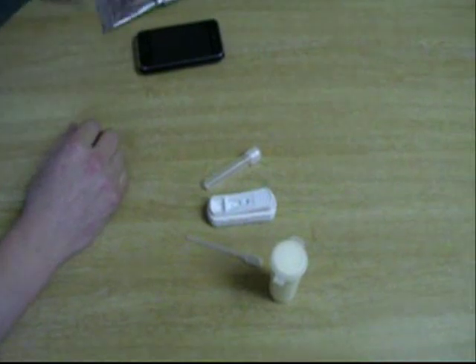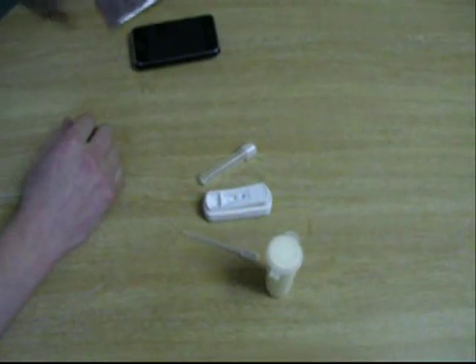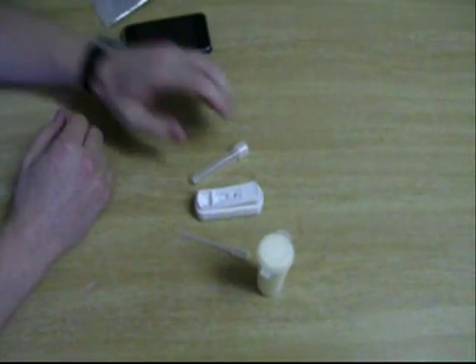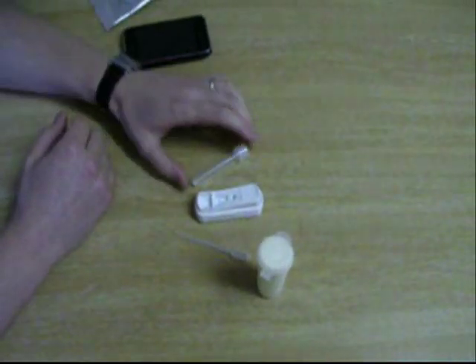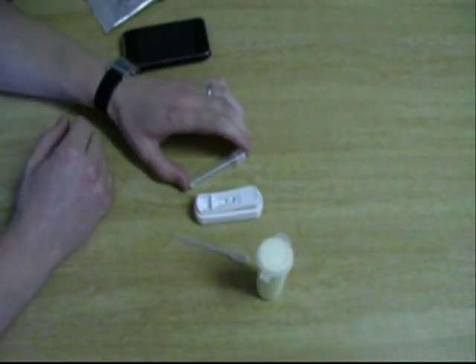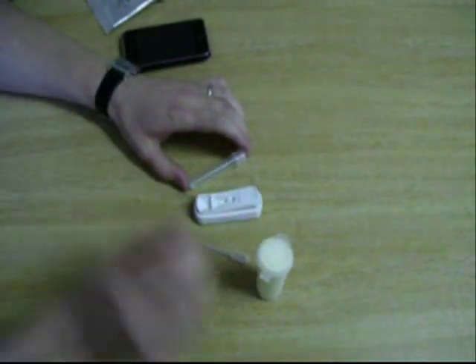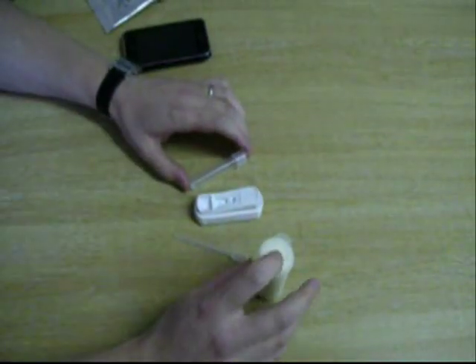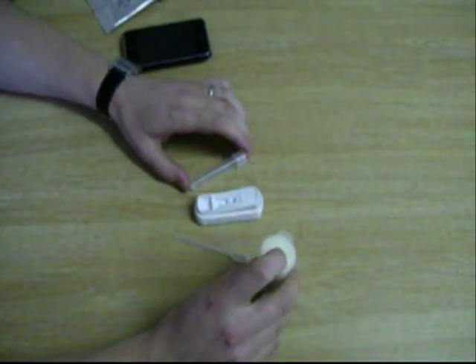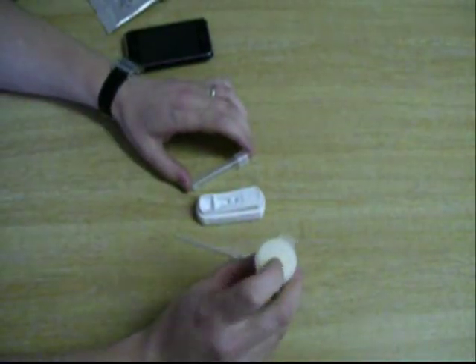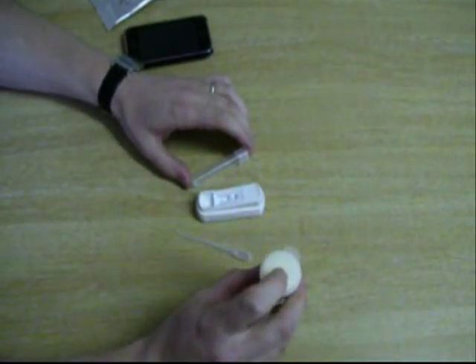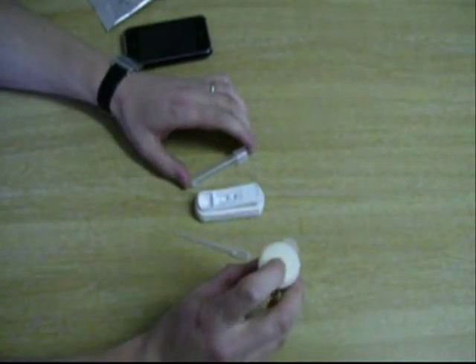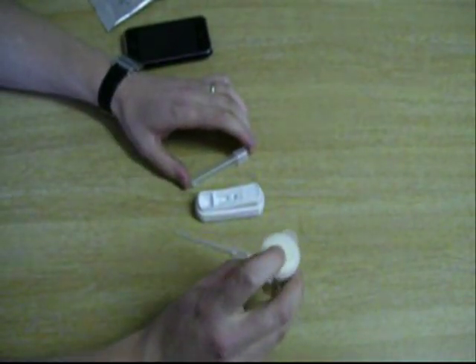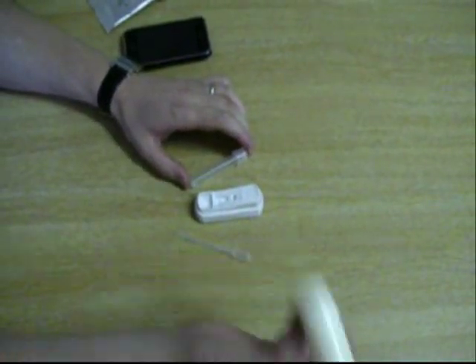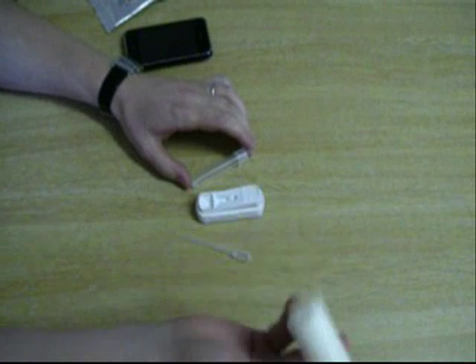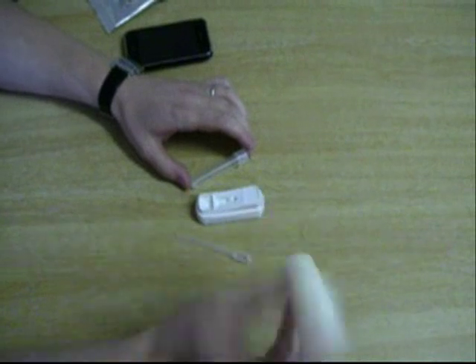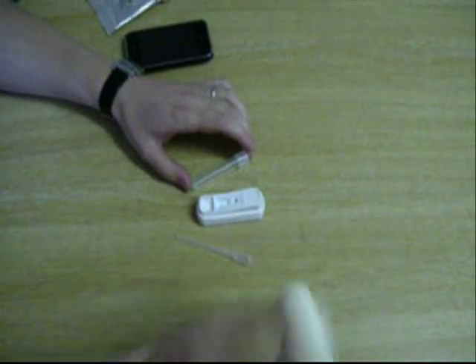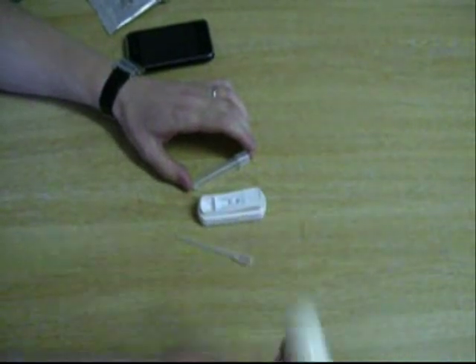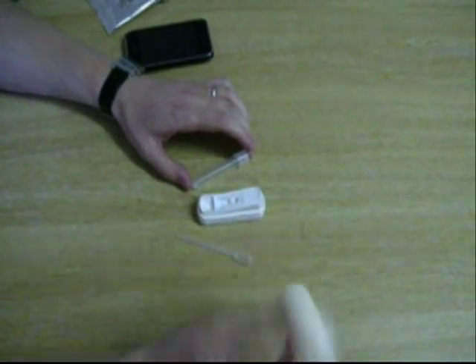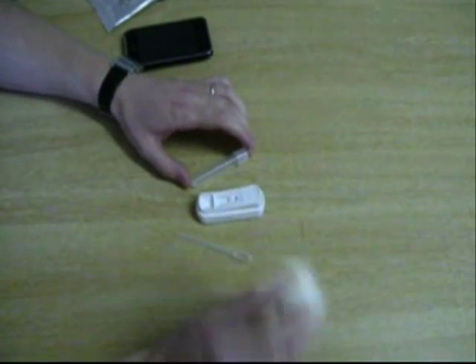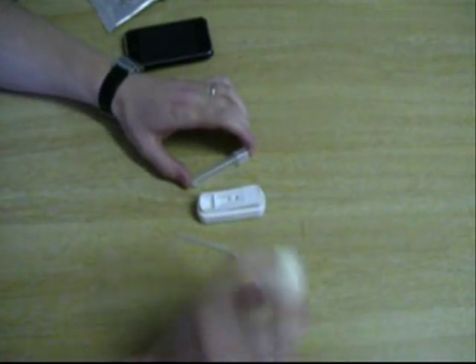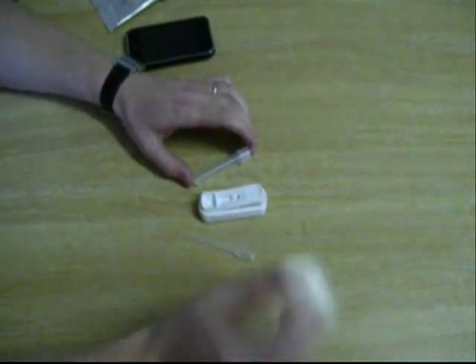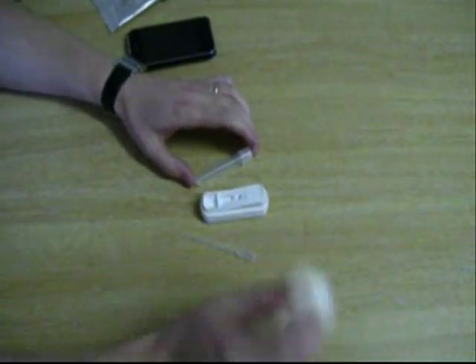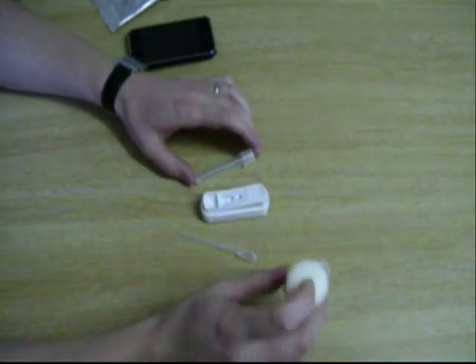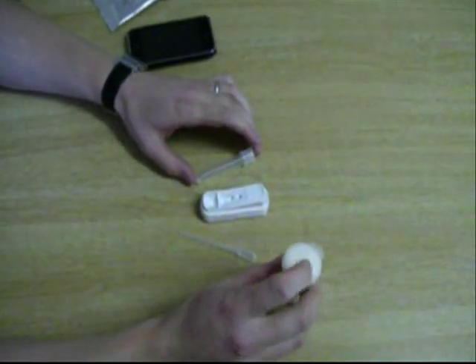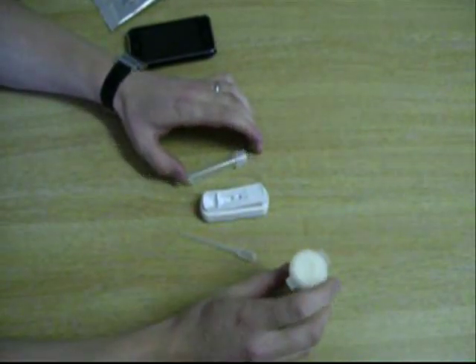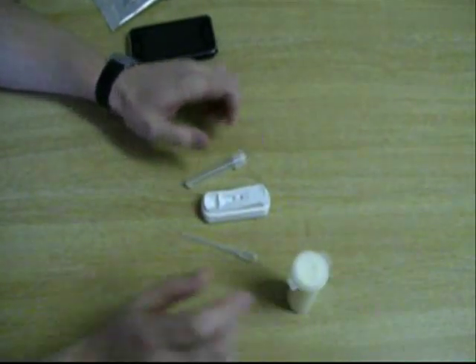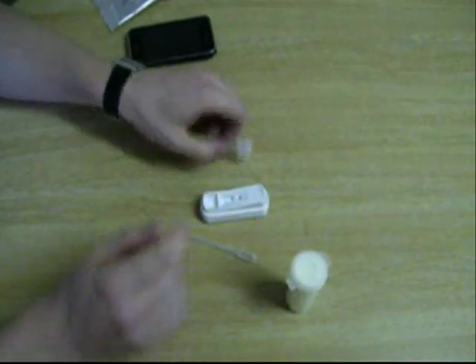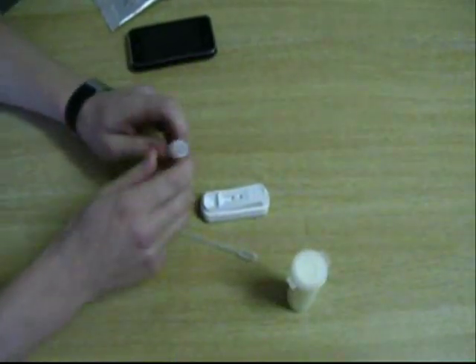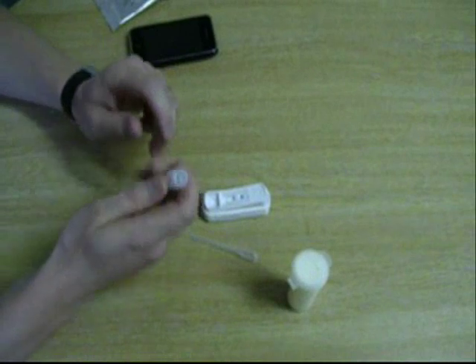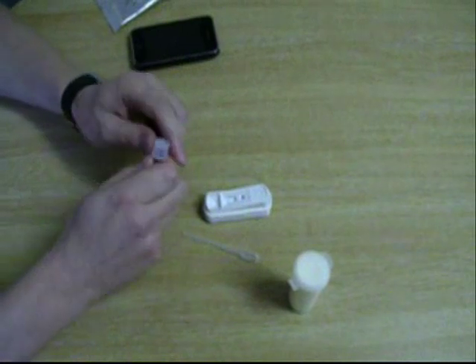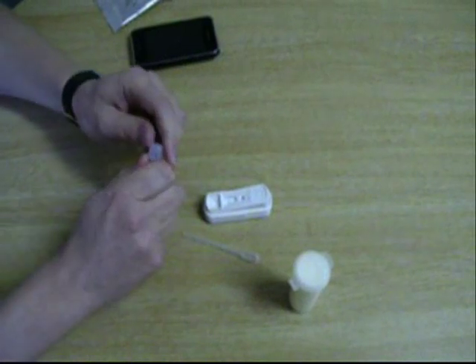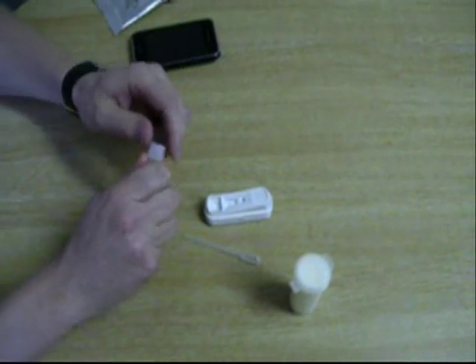When performing the test, take the milk sample and make sure it's well shaken. Then loosen the cap on the conjugate tube.